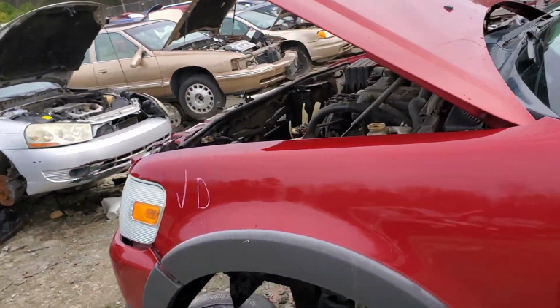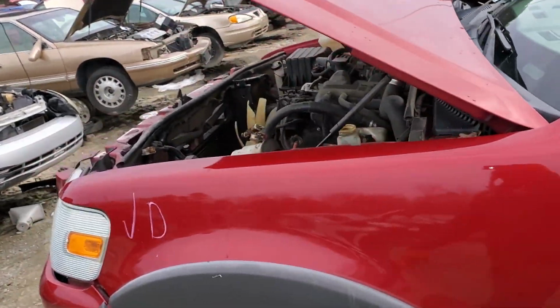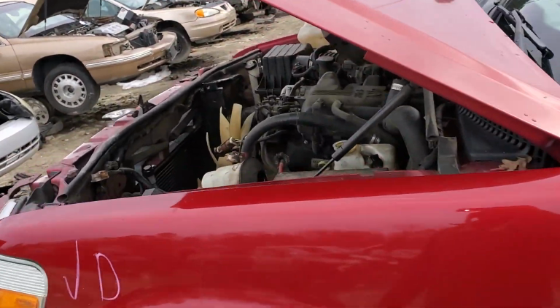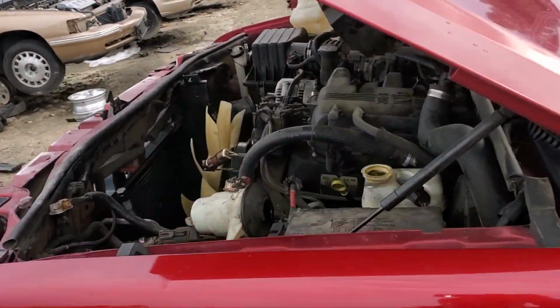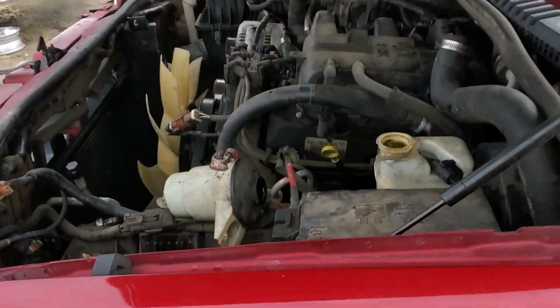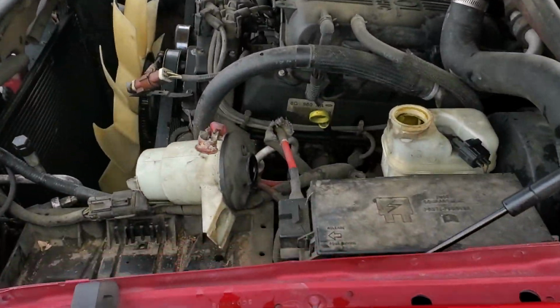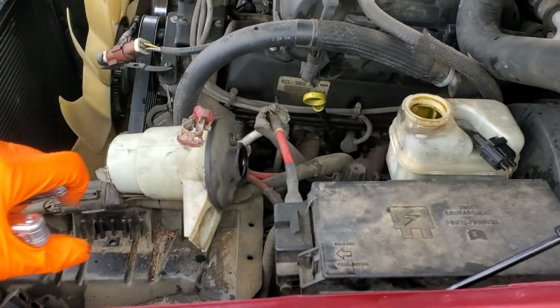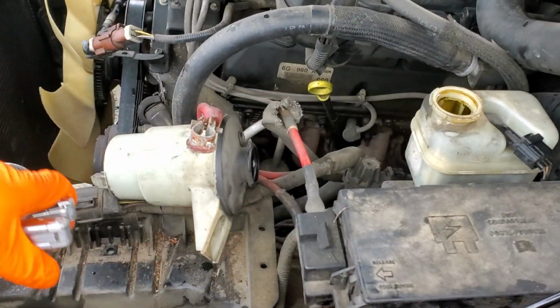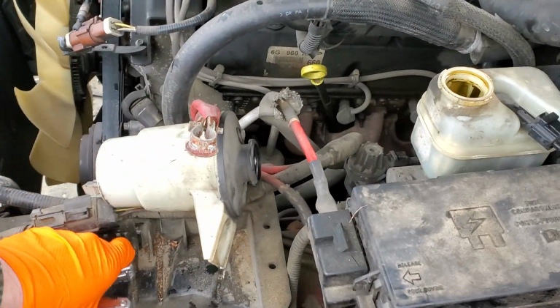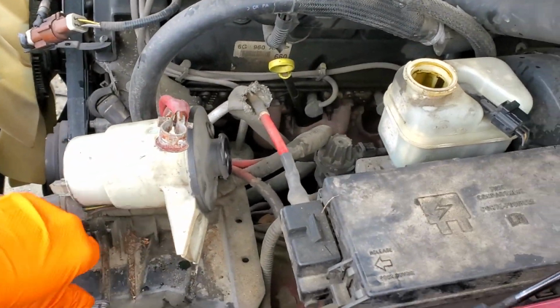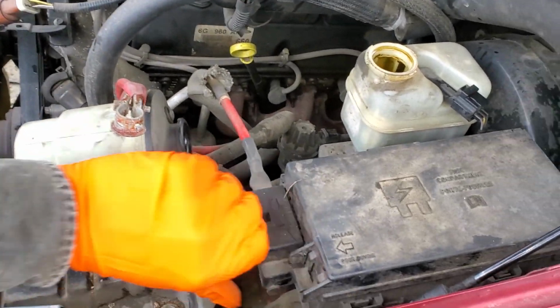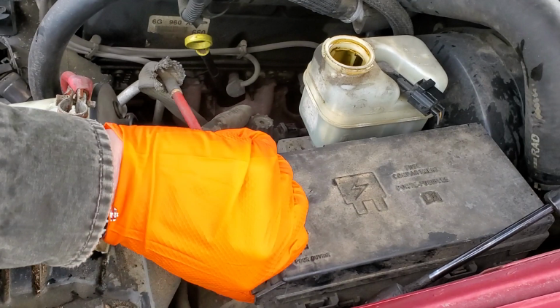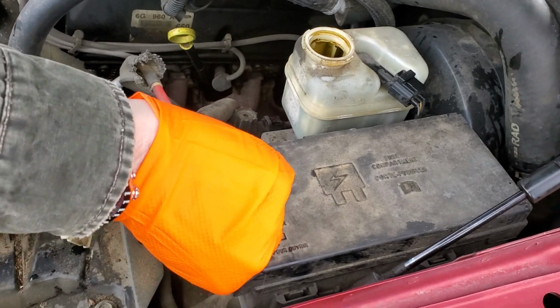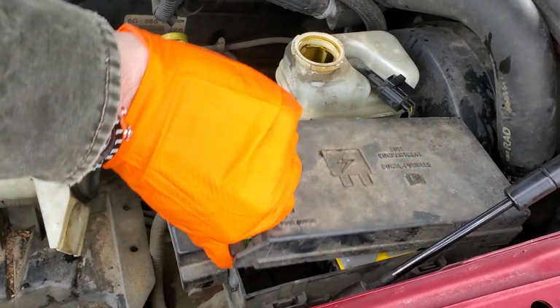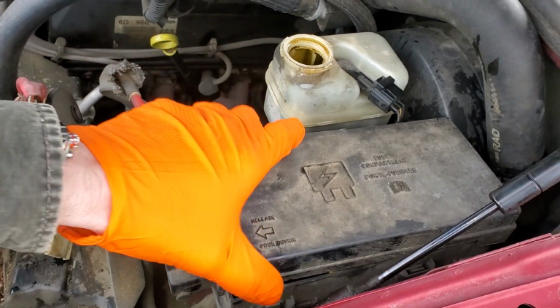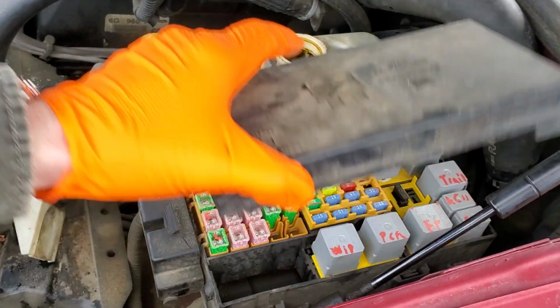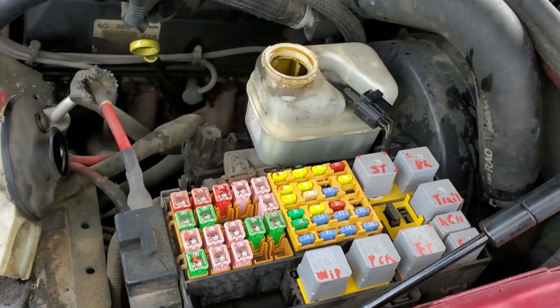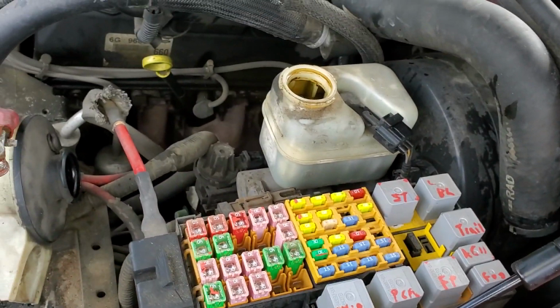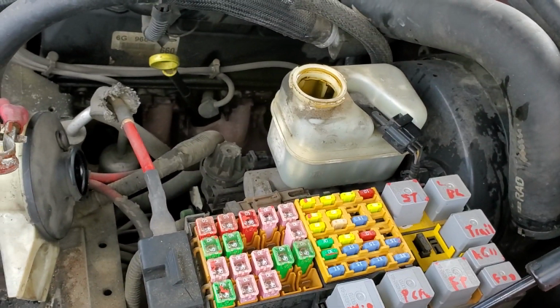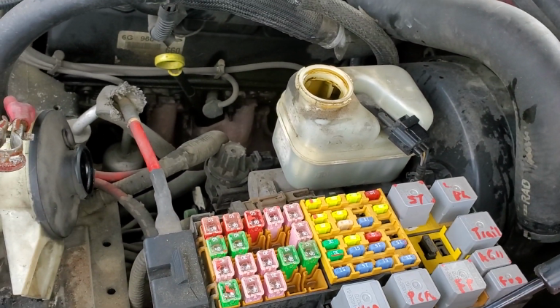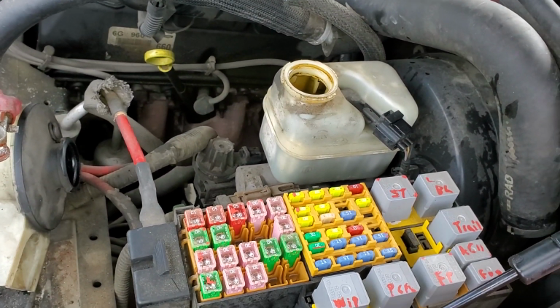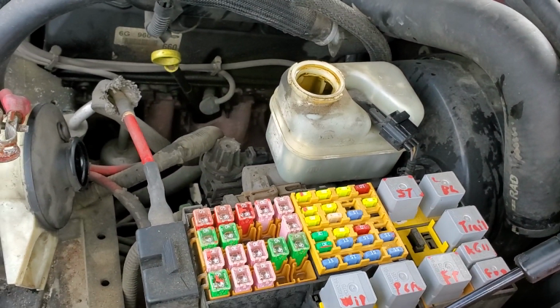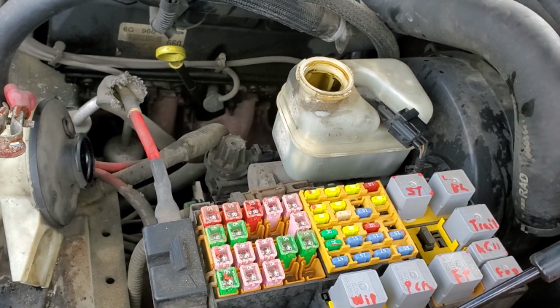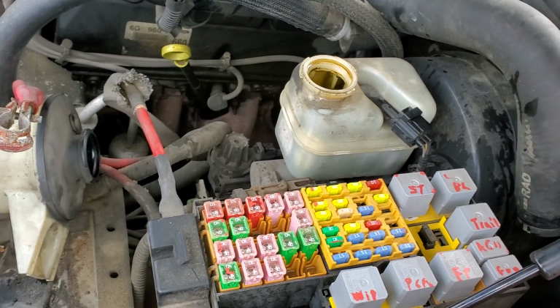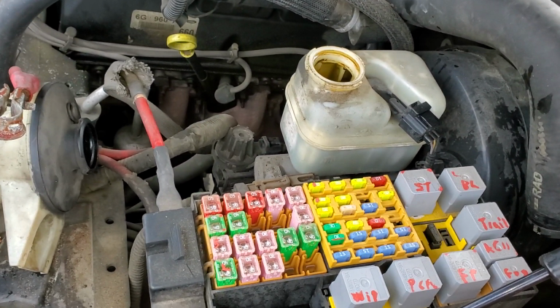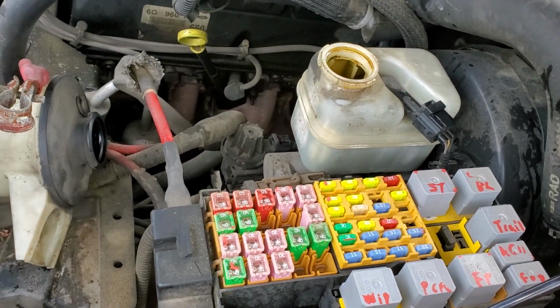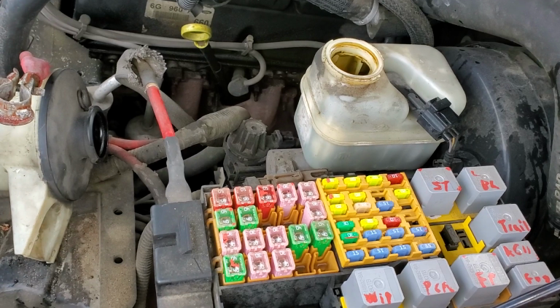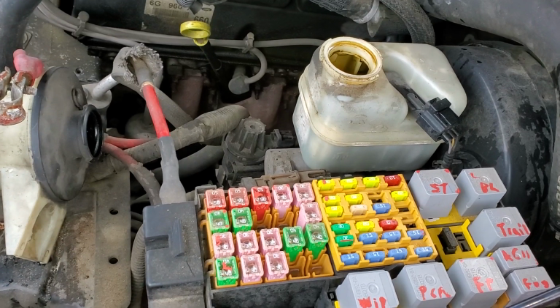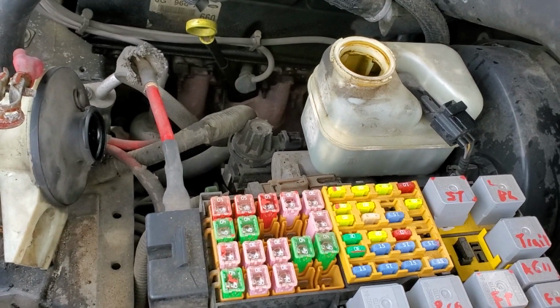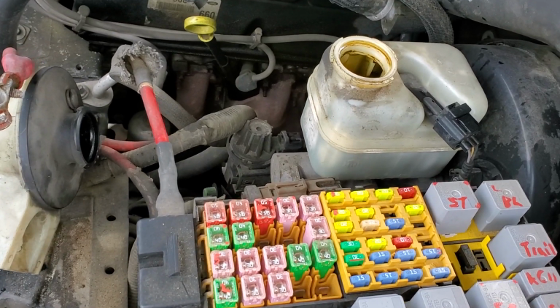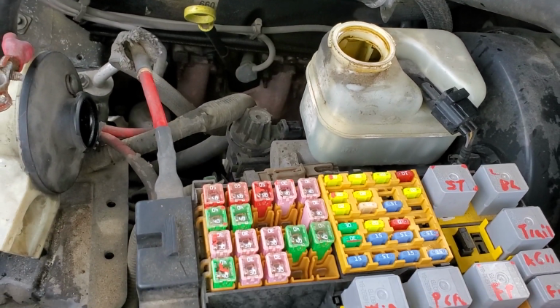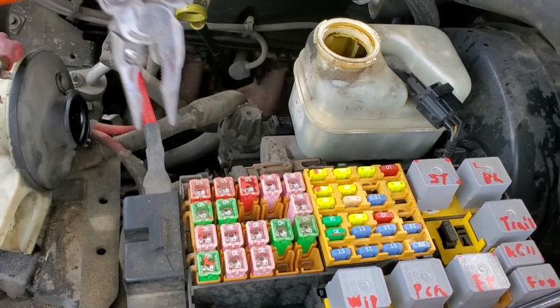So to start with, we're going to head under the hood and you're going to want to pop this cover off first. I'm also going to go into a little detail about how this is wired with the ignition switch and everything.